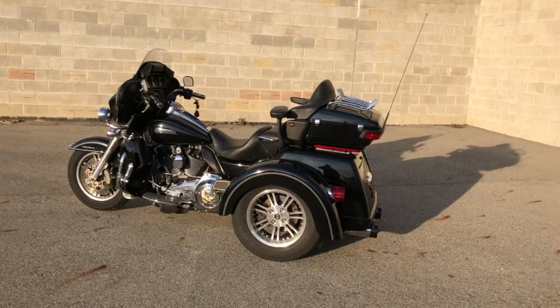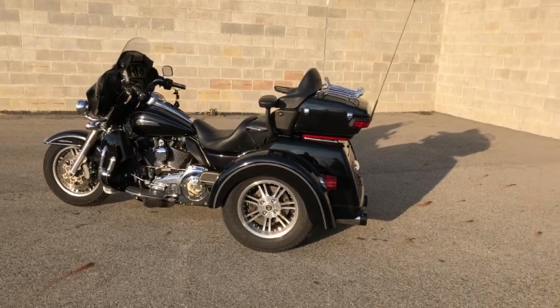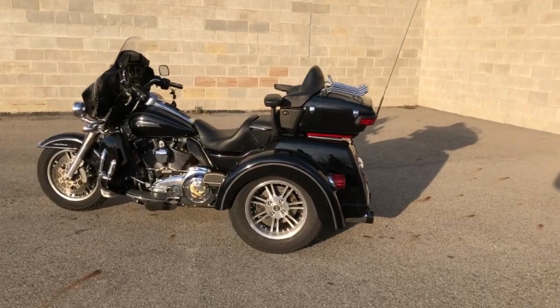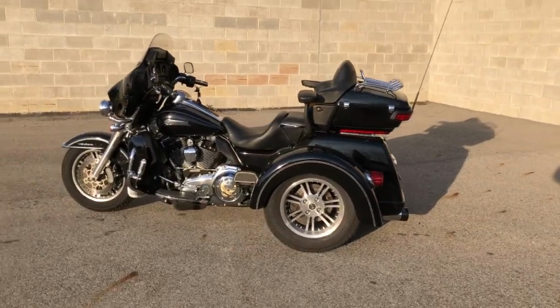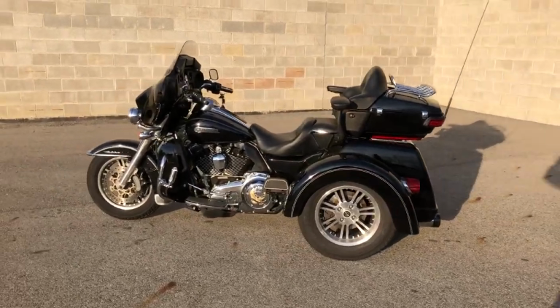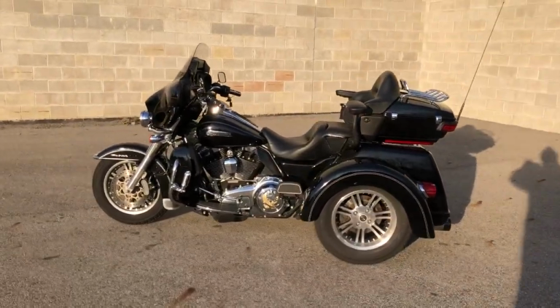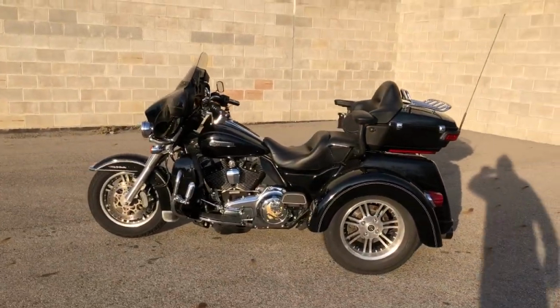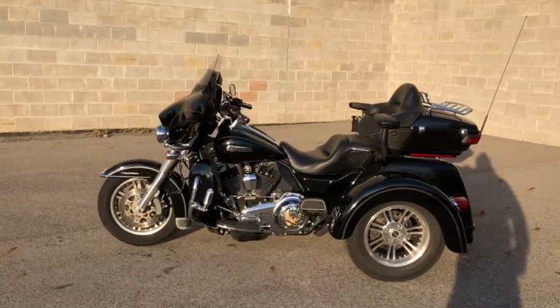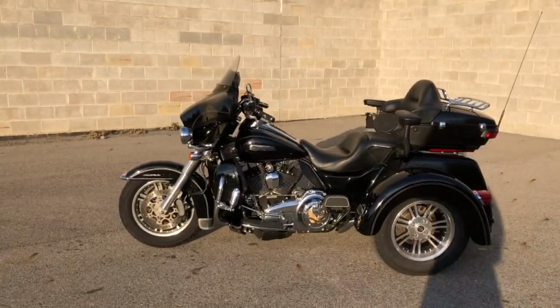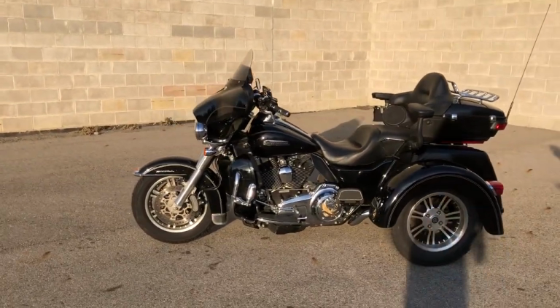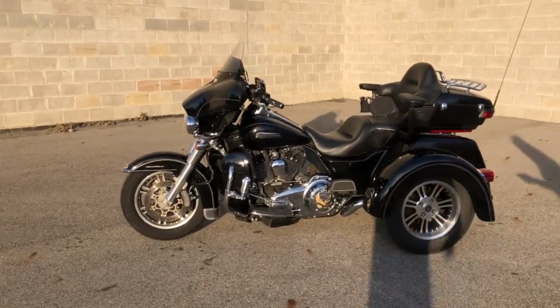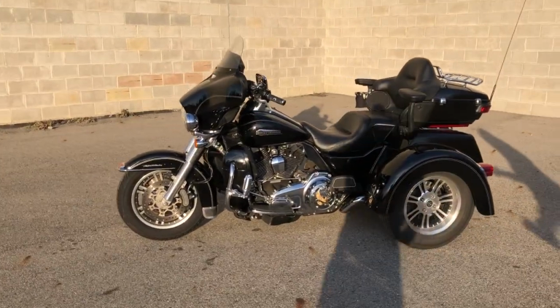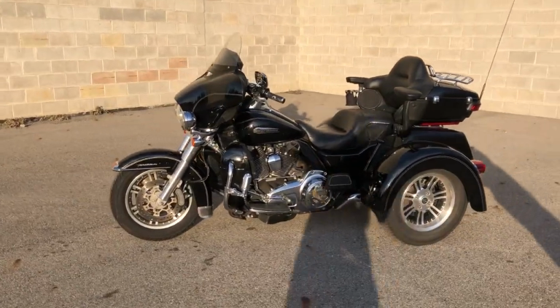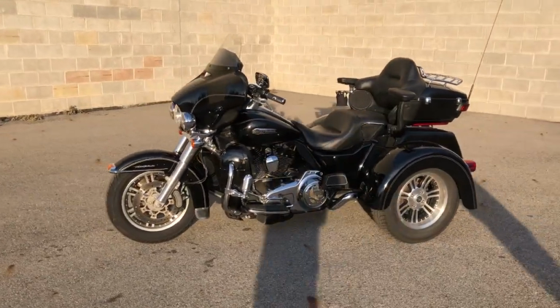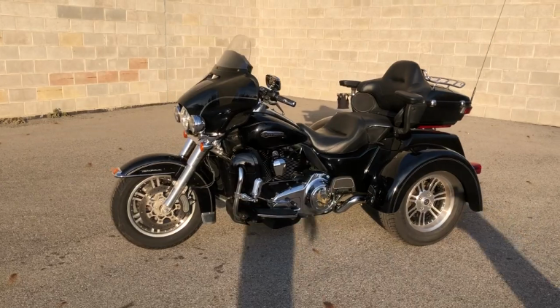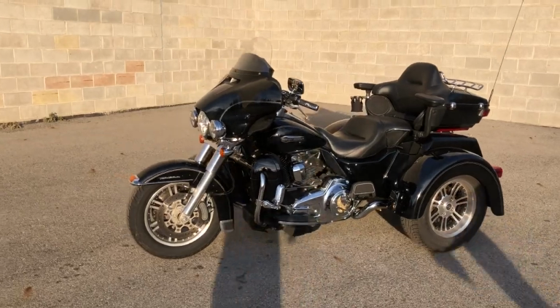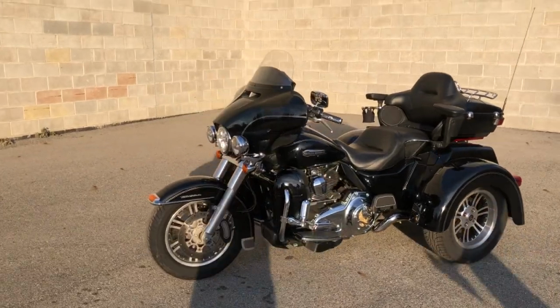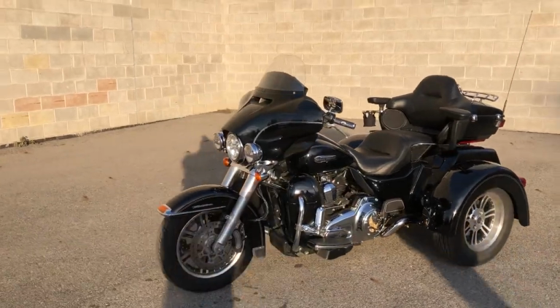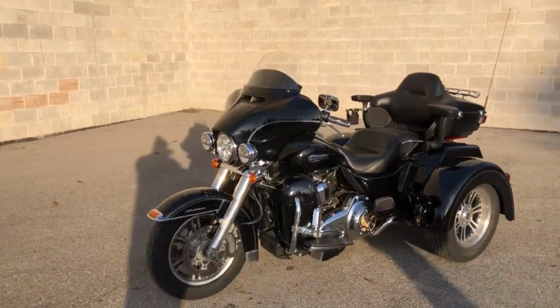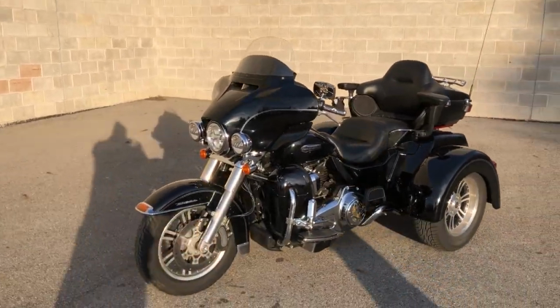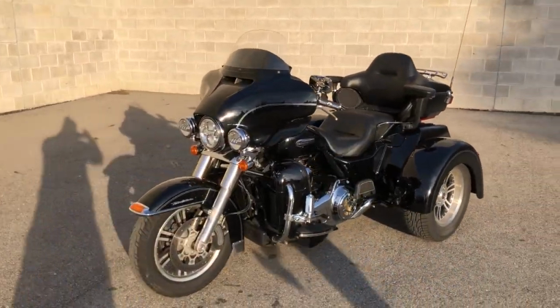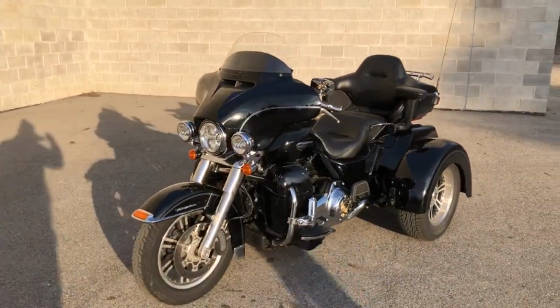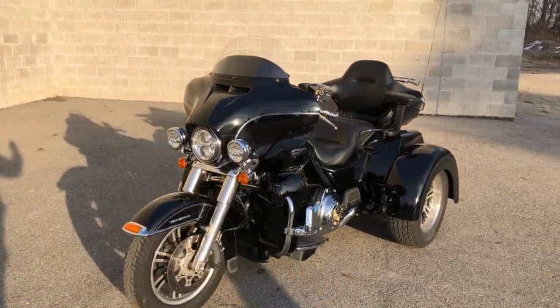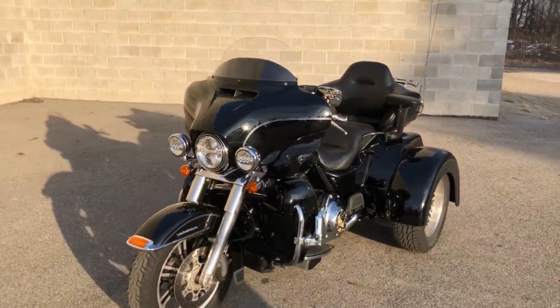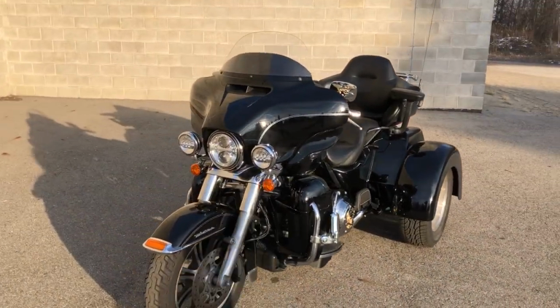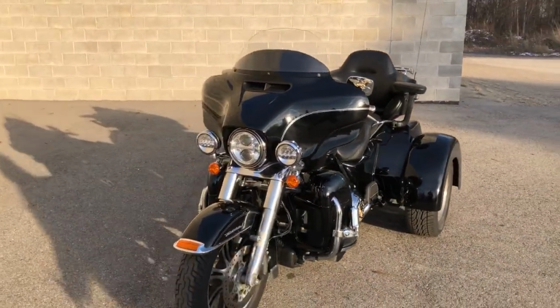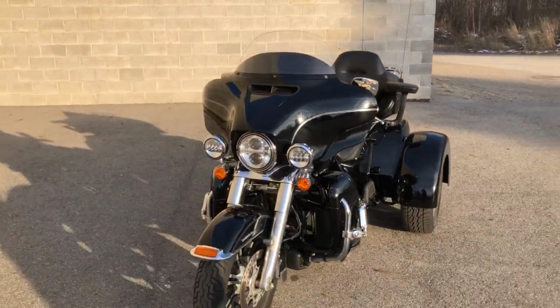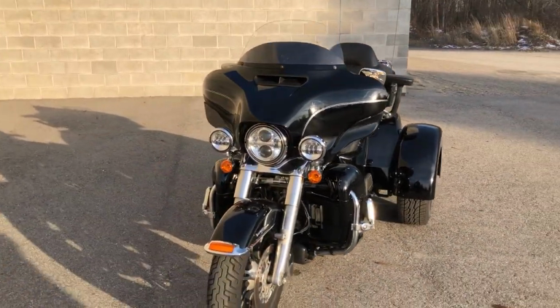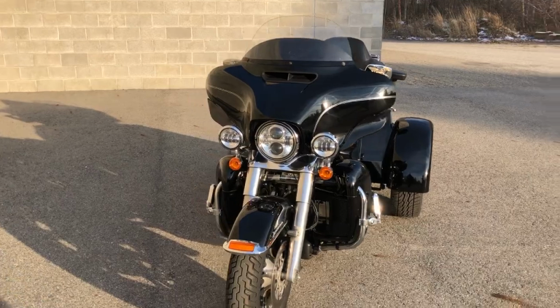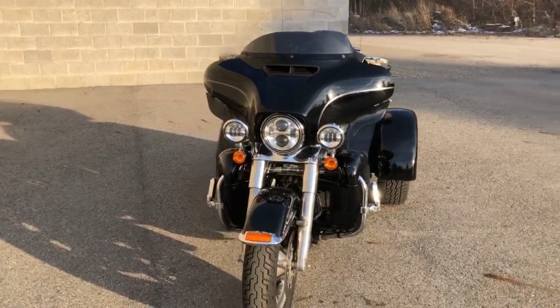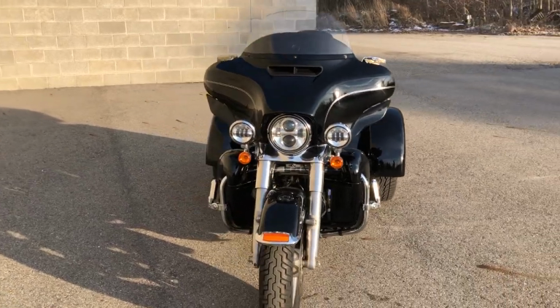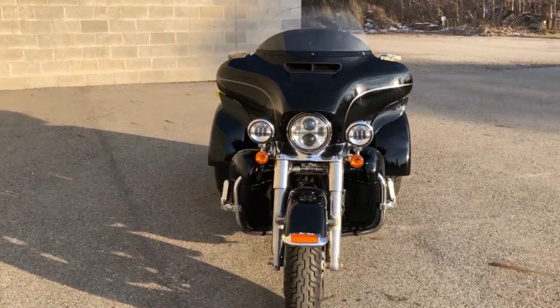Hey guys, ApprovalPowerSports.com here. Check out this used Harley Tri-Glide for sale with only 16,023 miles. It's clean with the high gloss vivid black paint.